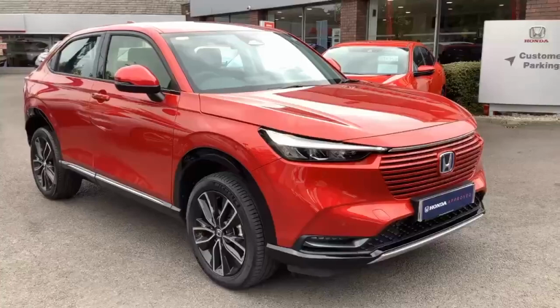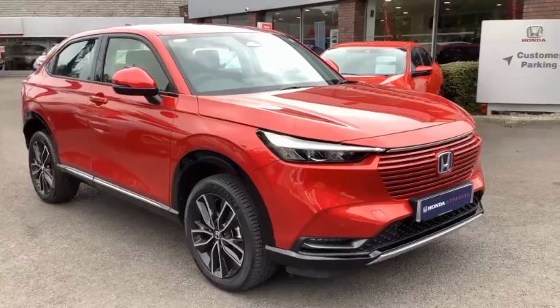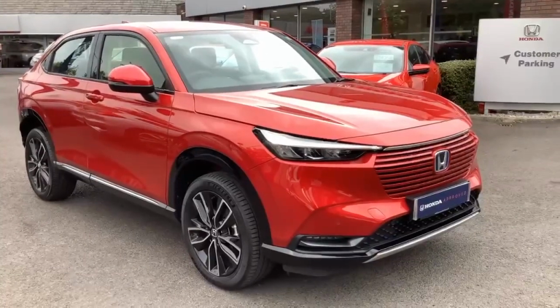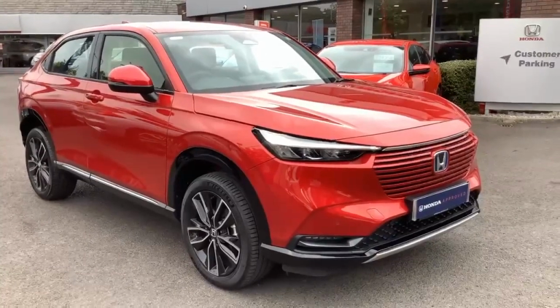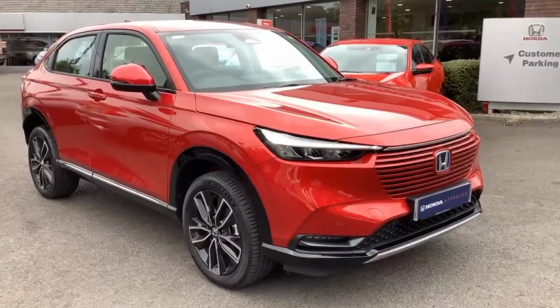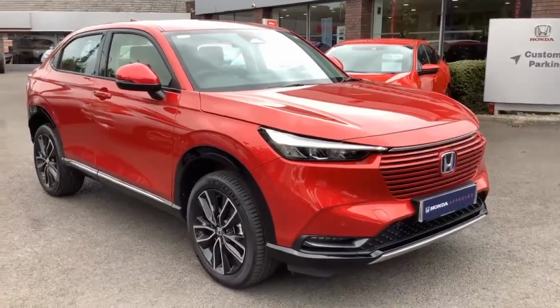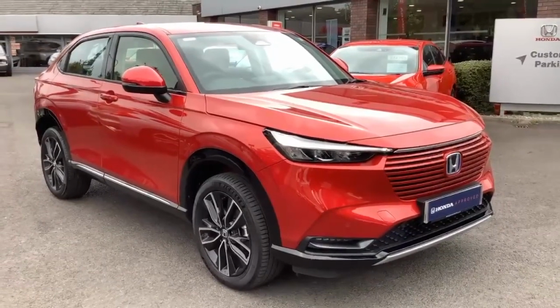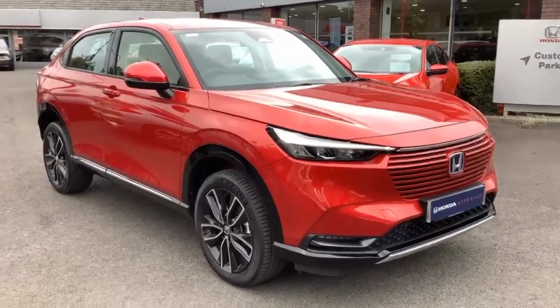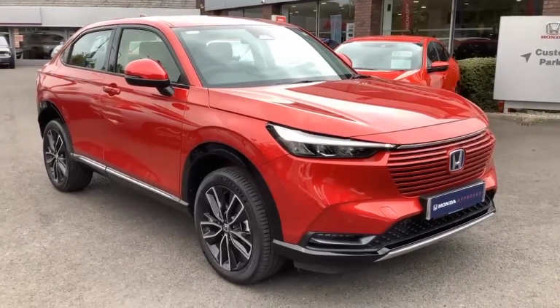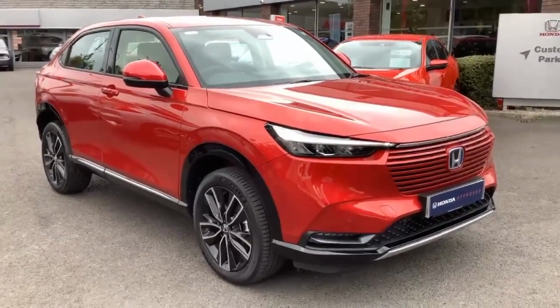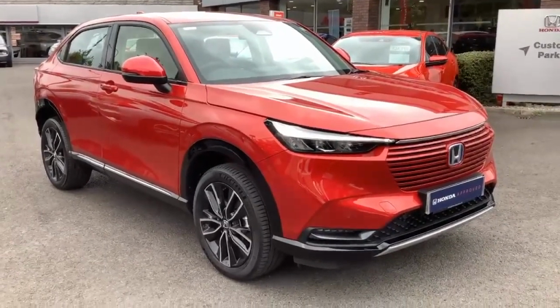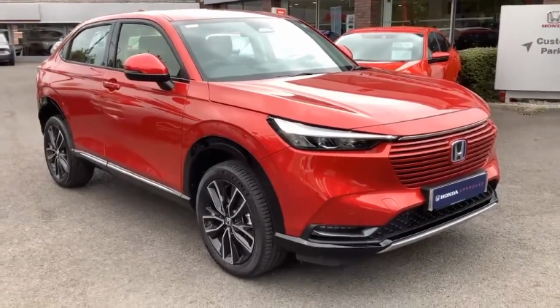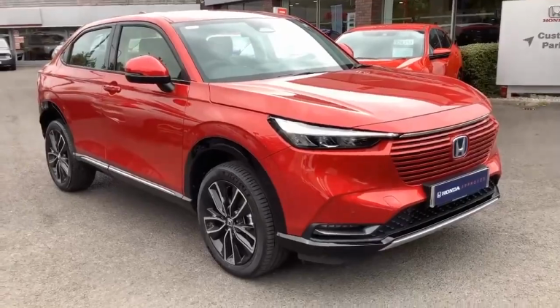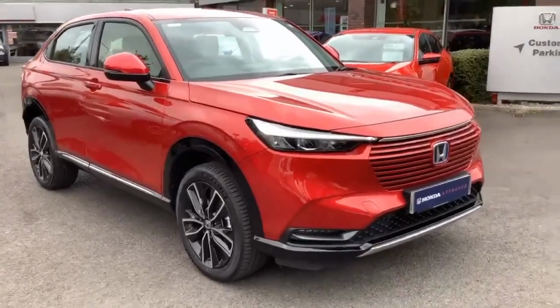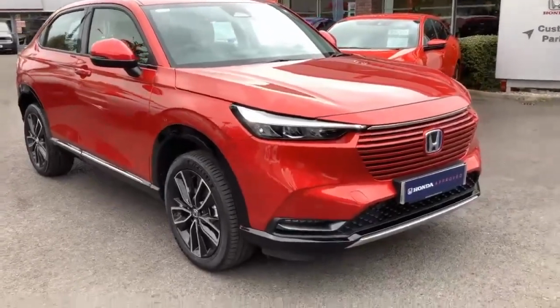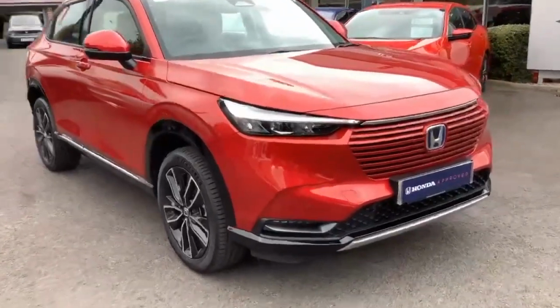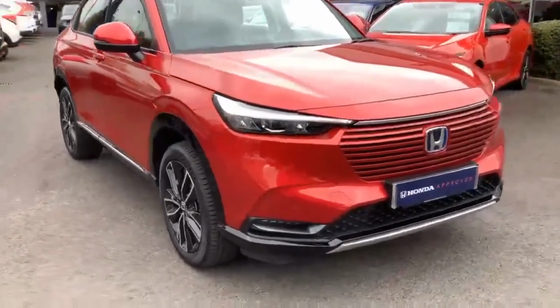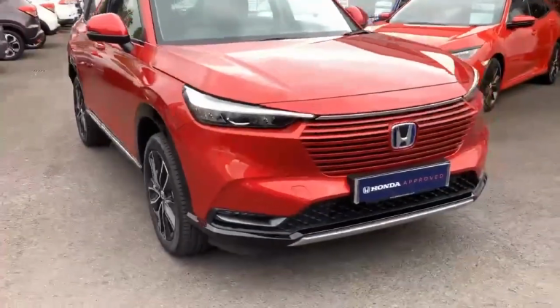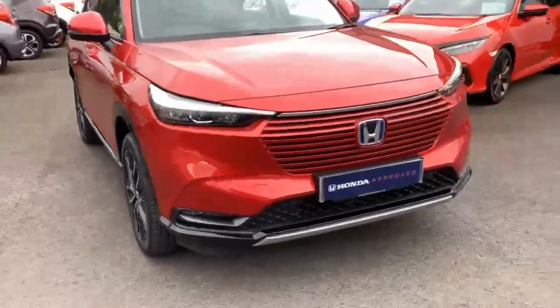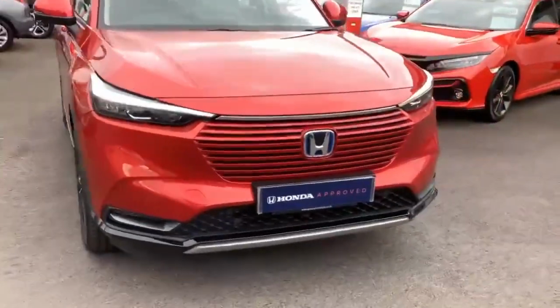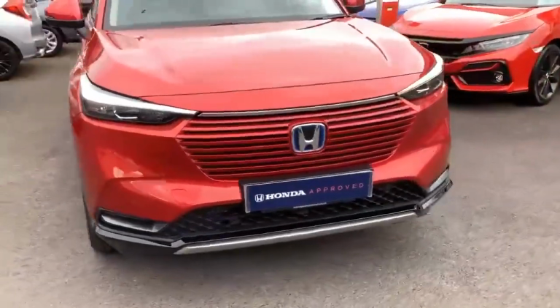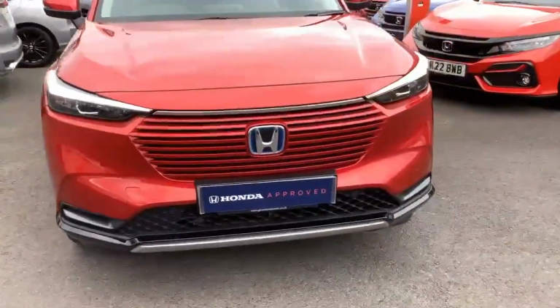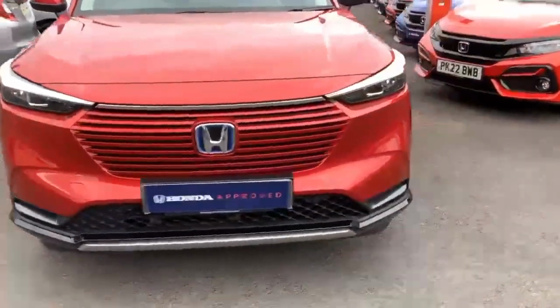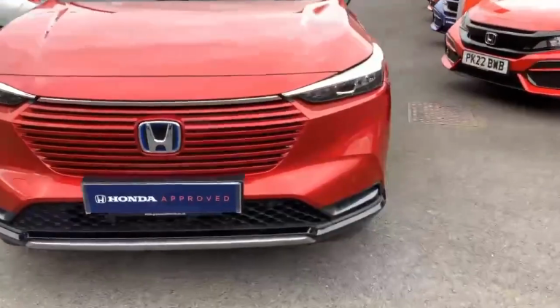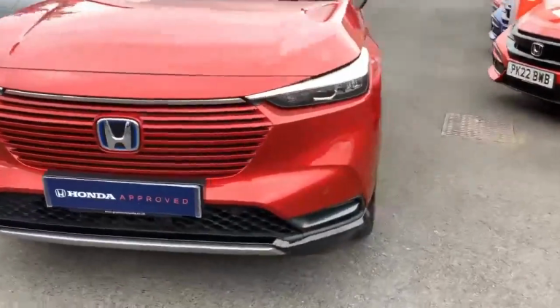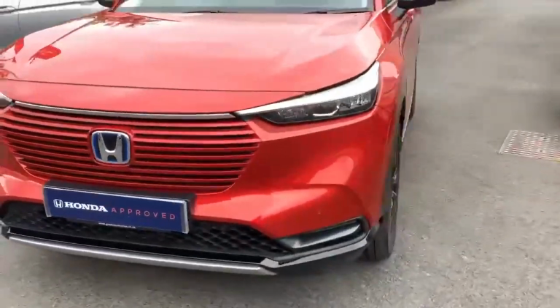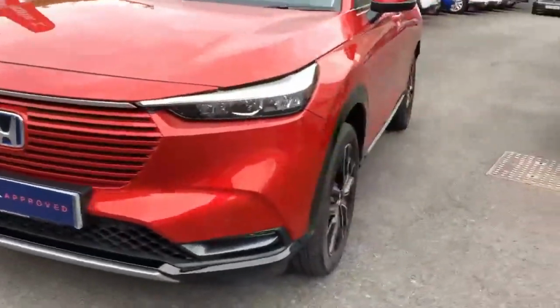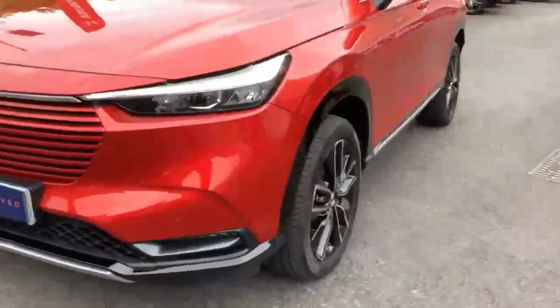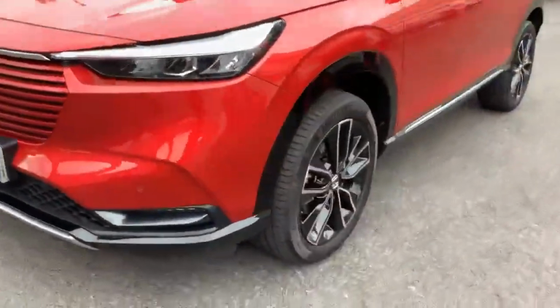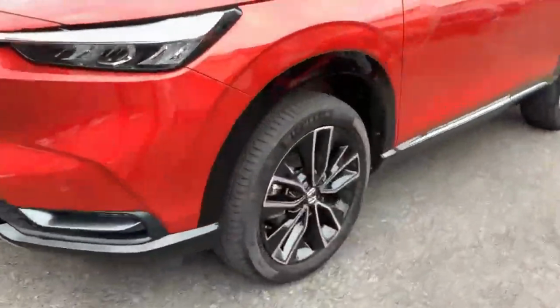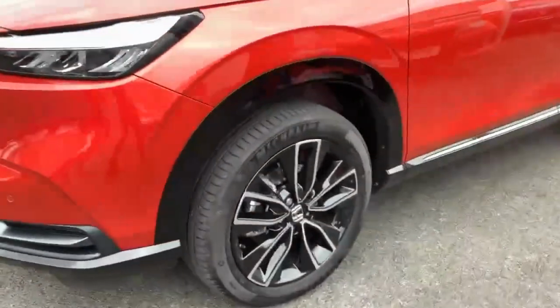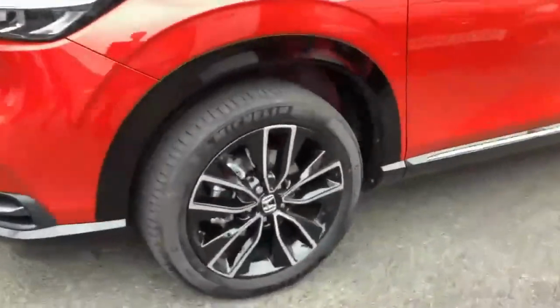Hello and welcome to Greenacre Honda. Here we have a 2022 HR-V Advance finished in premium crystal red. We've got LED lights, front fog lights and front parking sensors, and the 18-inch diamond cut alloy wheels.